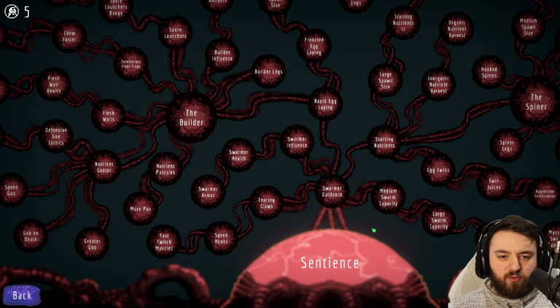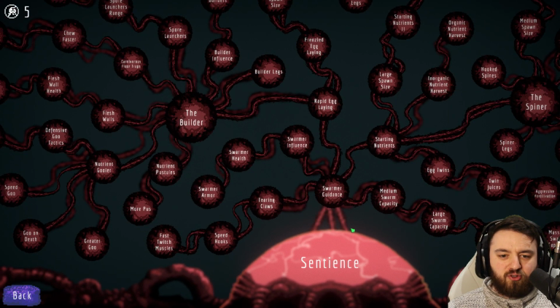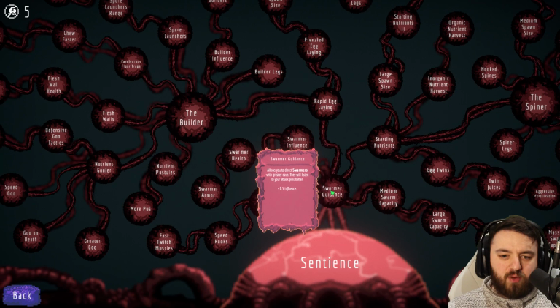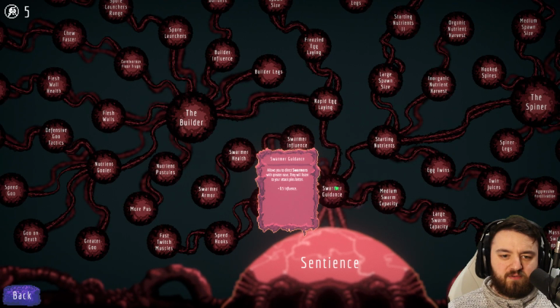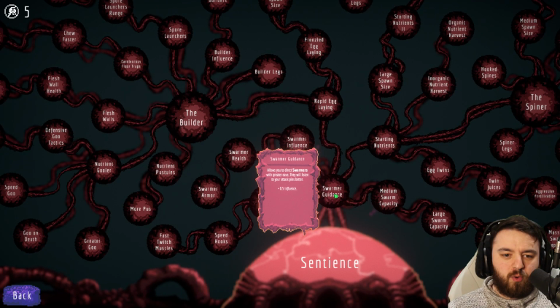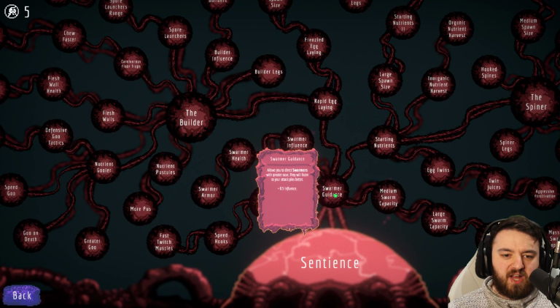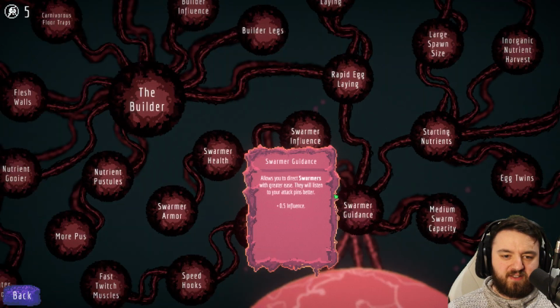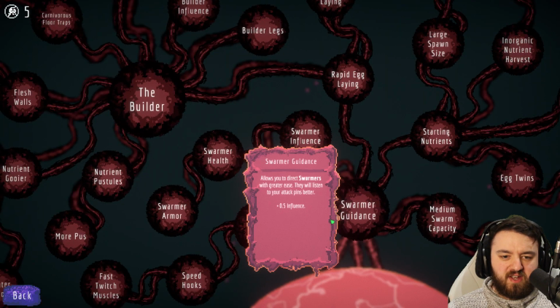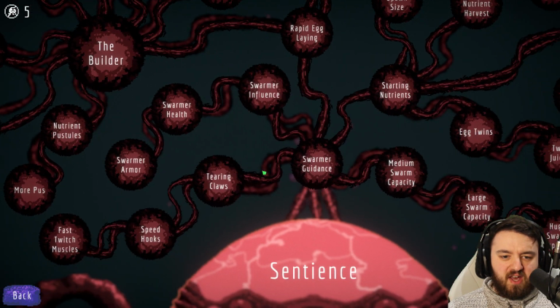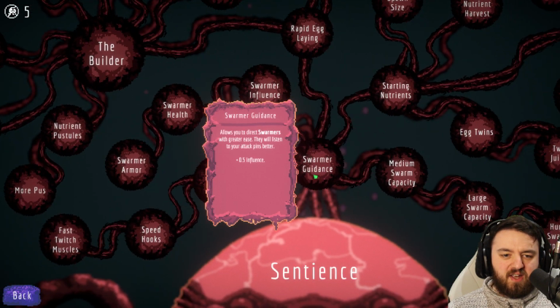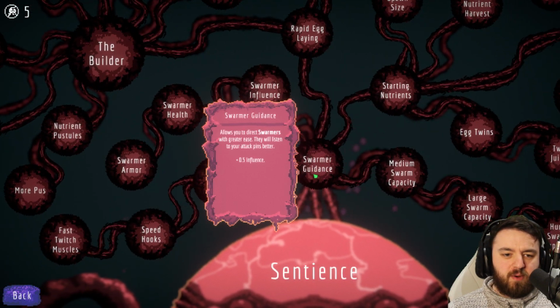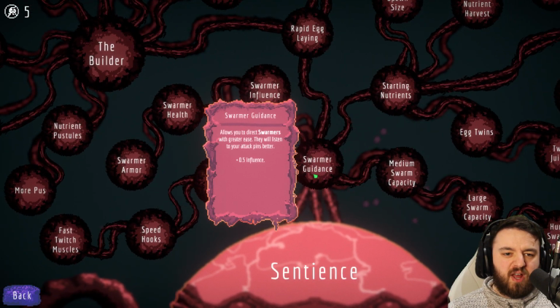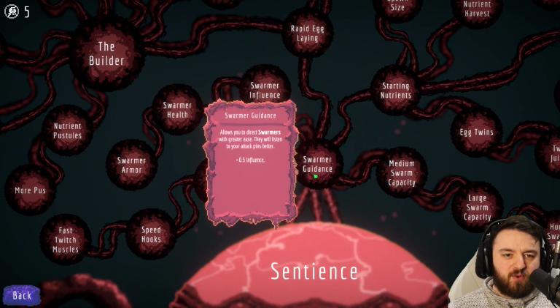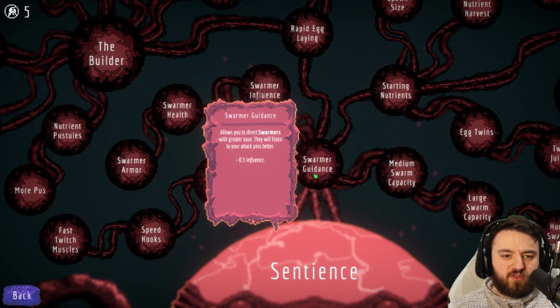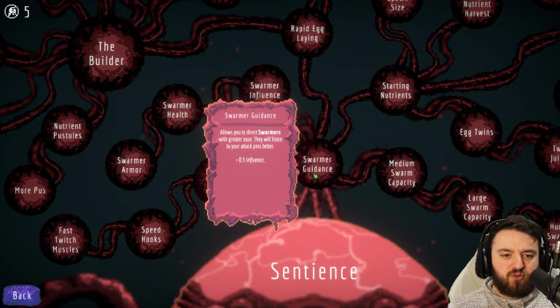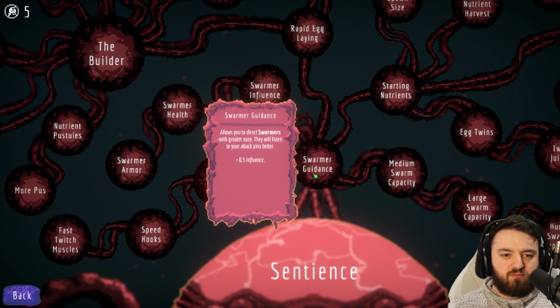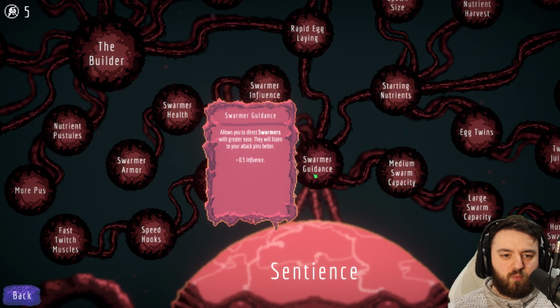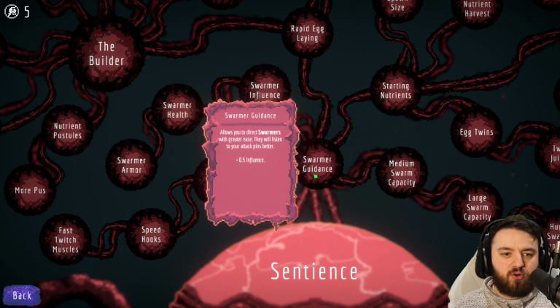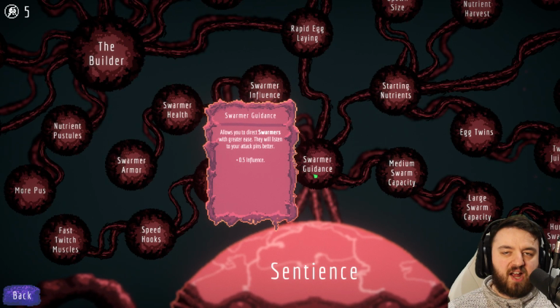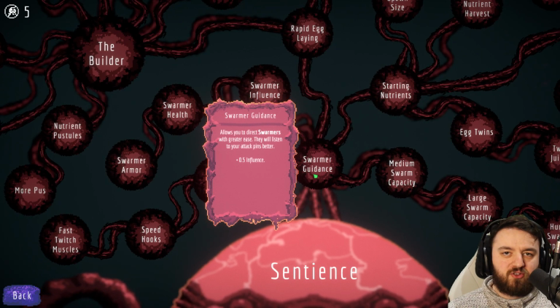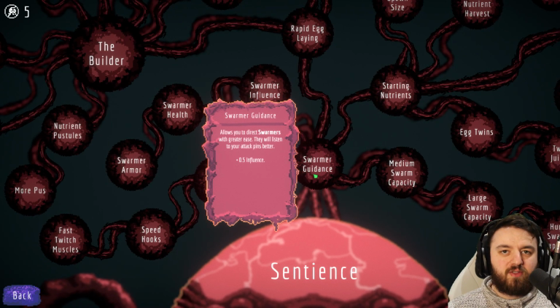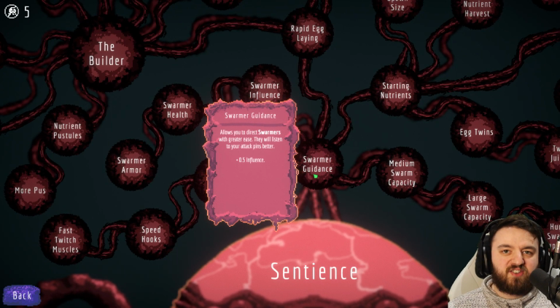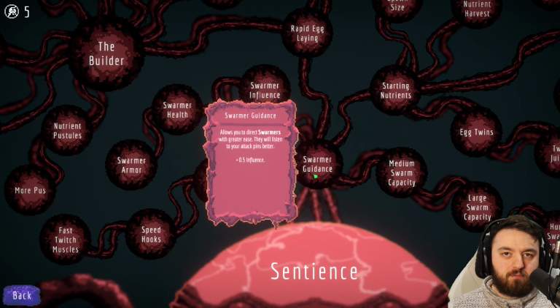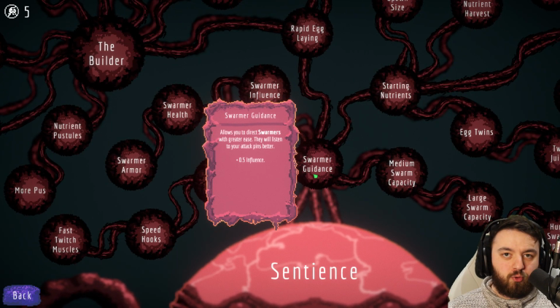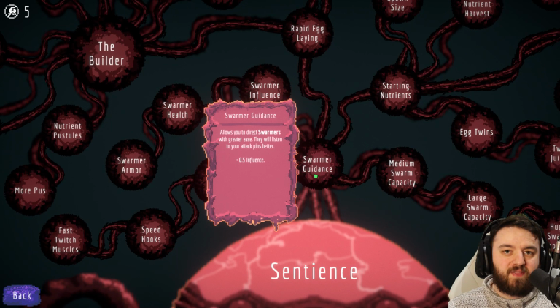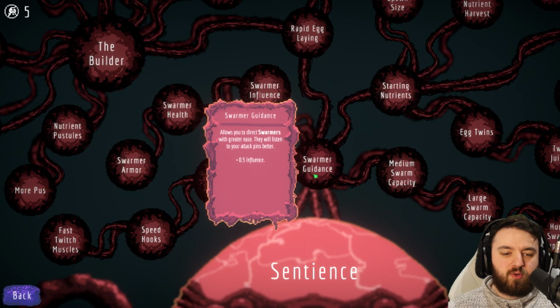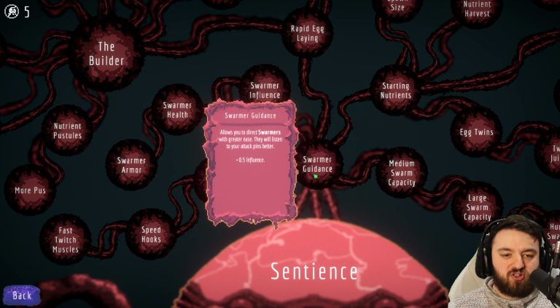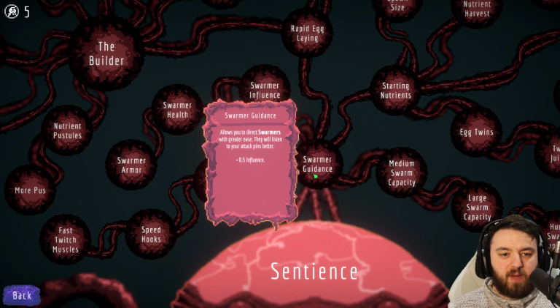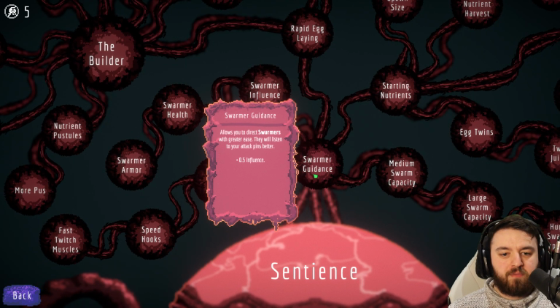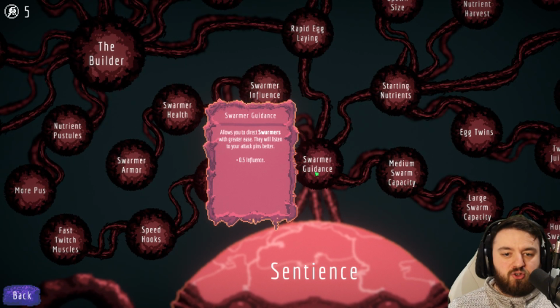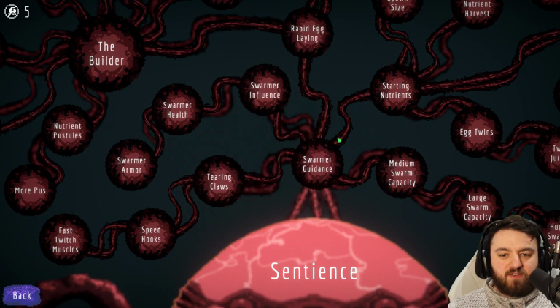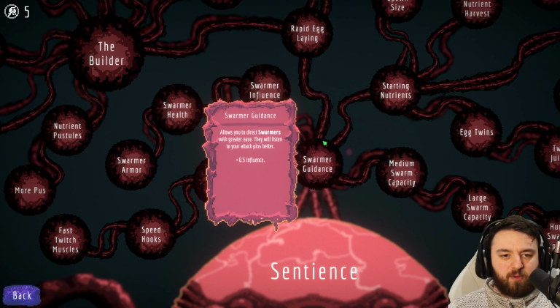First off, we have Swarmer Guidance. It gives a wee bit more influence to where your attack pins are — they'll listen and group in that location a bit better. So that's the first upgrade.